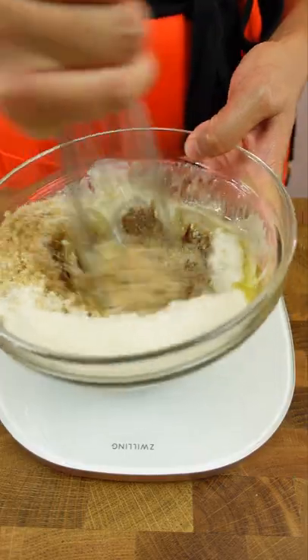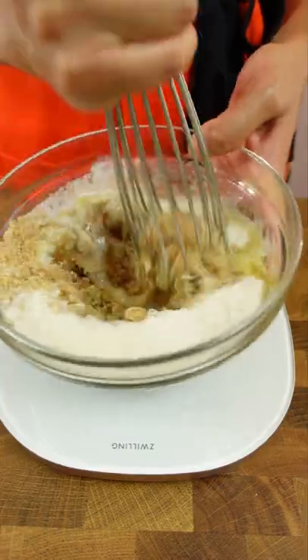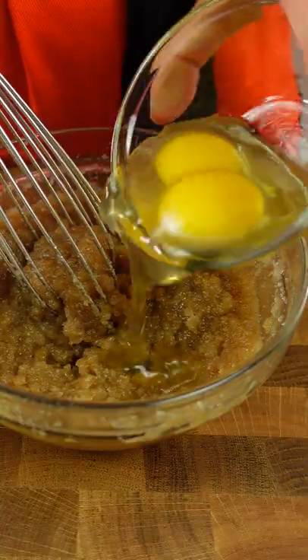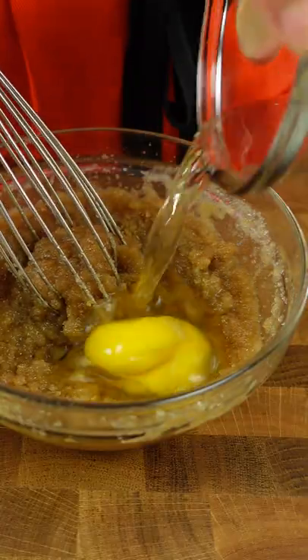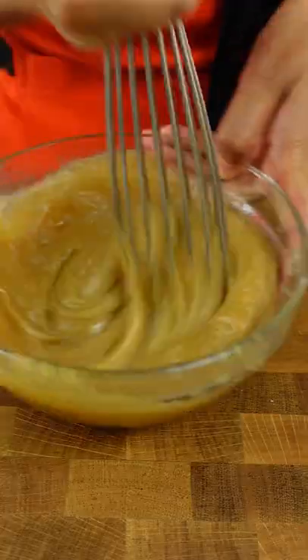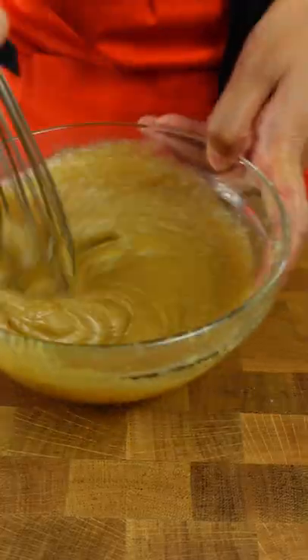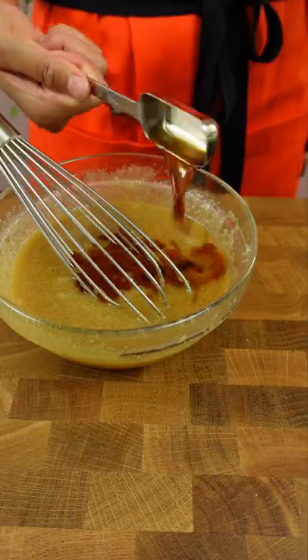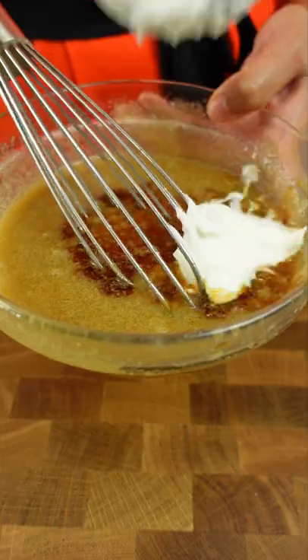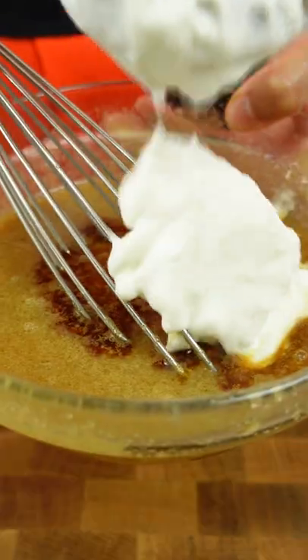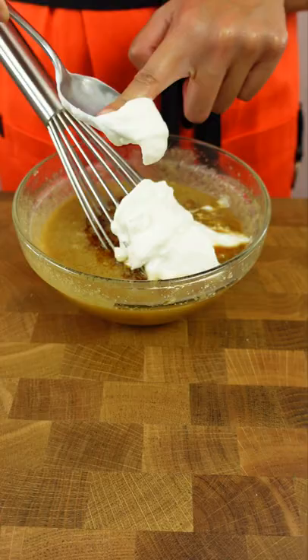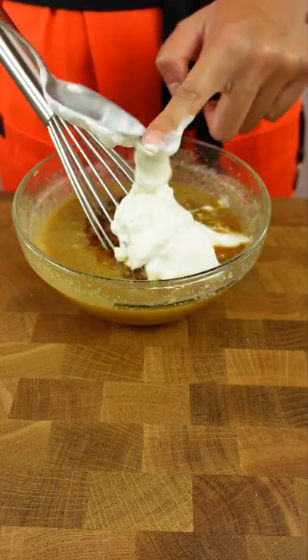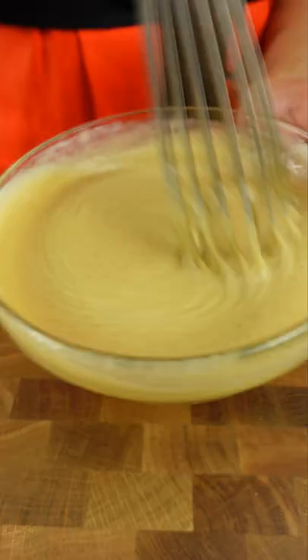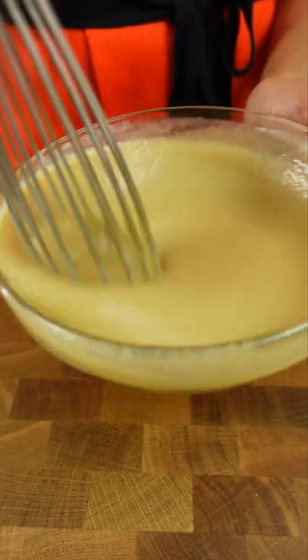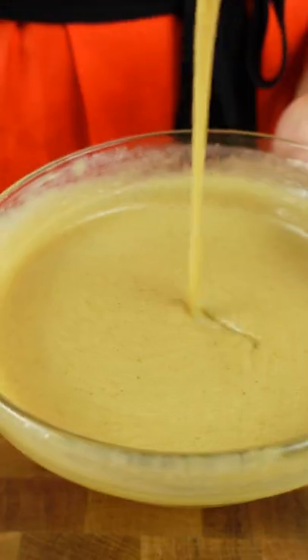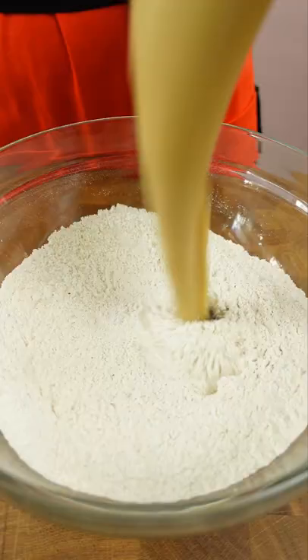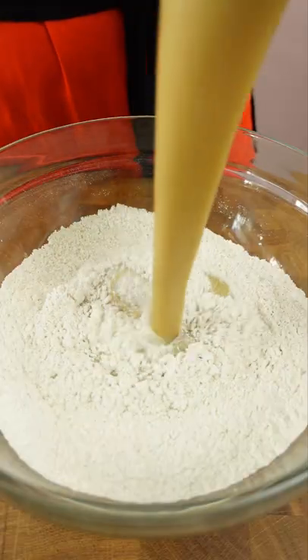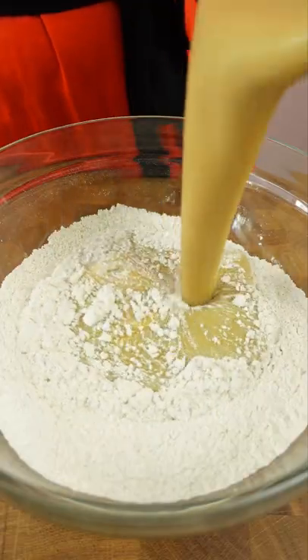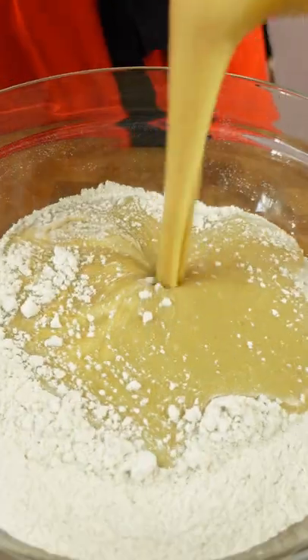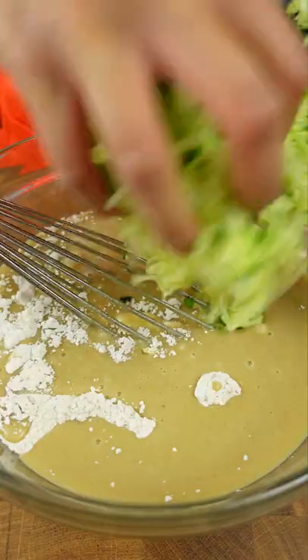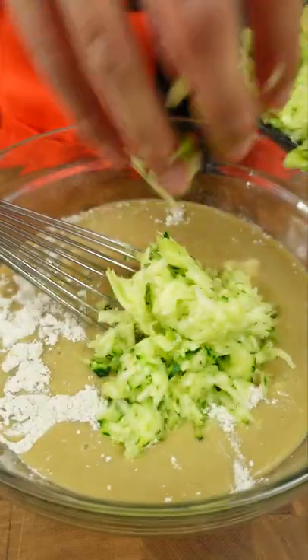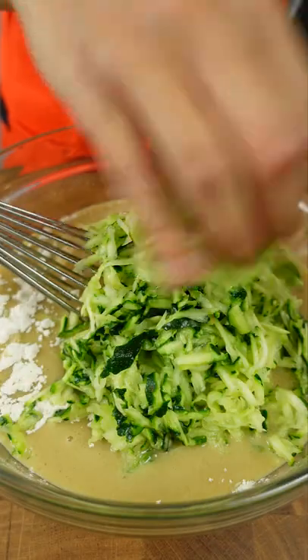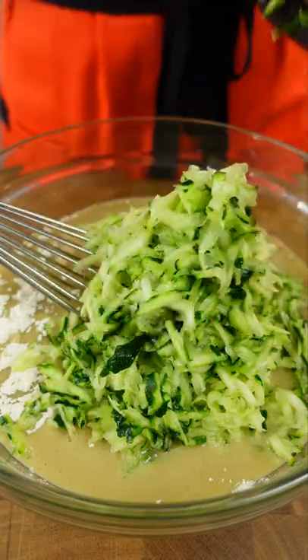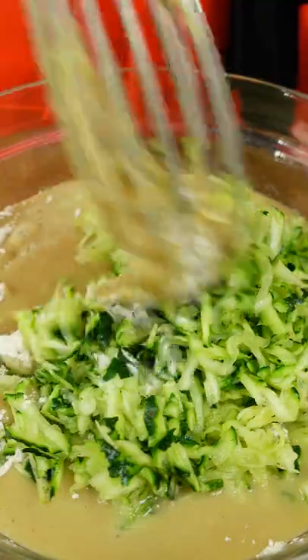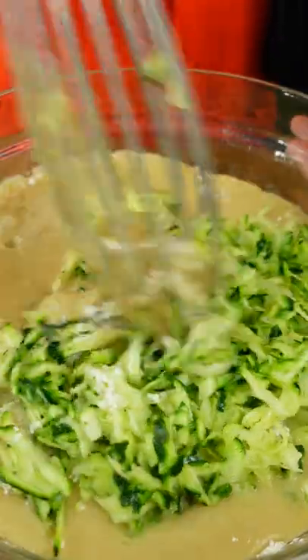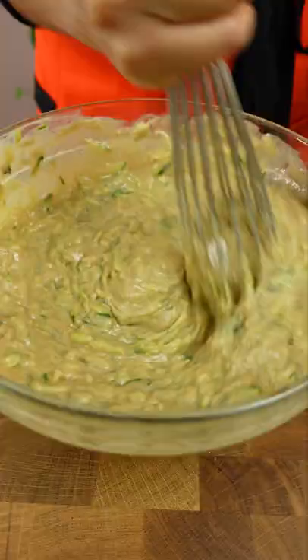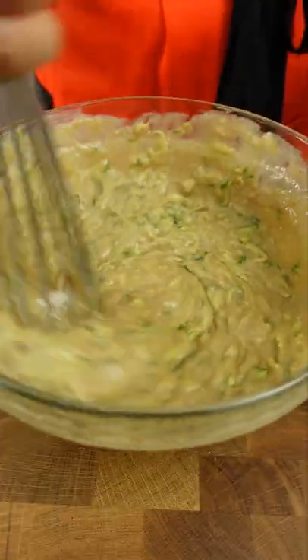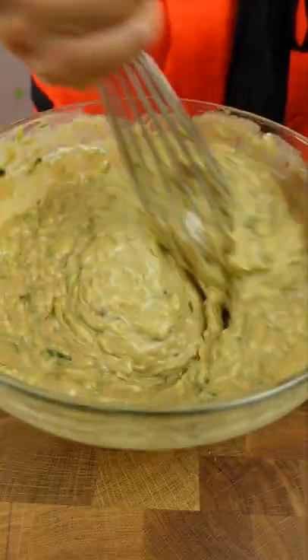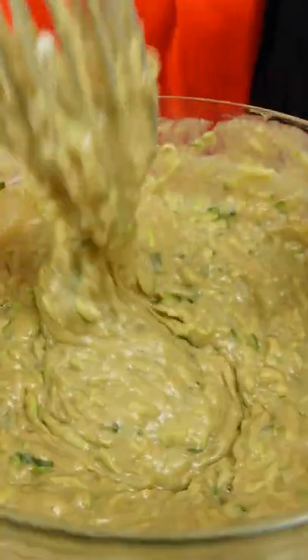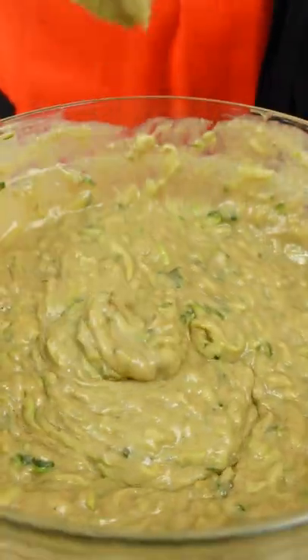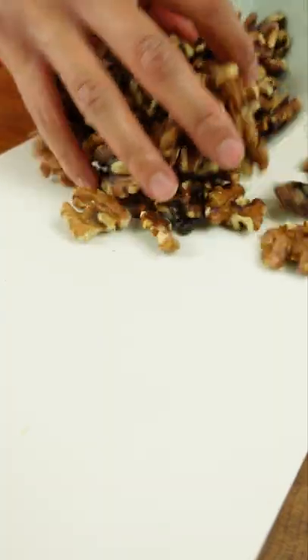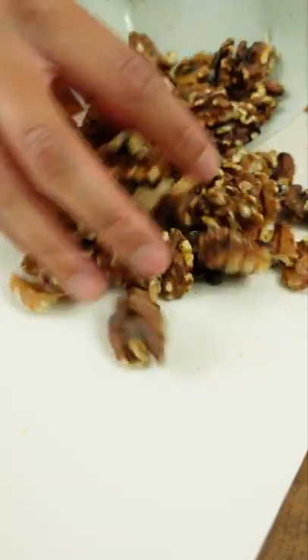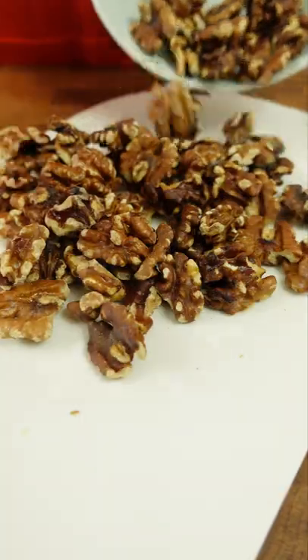I only needed one large zucchini for this whole recipe and the rest are basically the same as banana bread ingredients. I like to add Greek yogurt in here for some moisture. Some people use sour cream or applesauce but I always seem to have a tub of Greek yogurt. Use what you got.